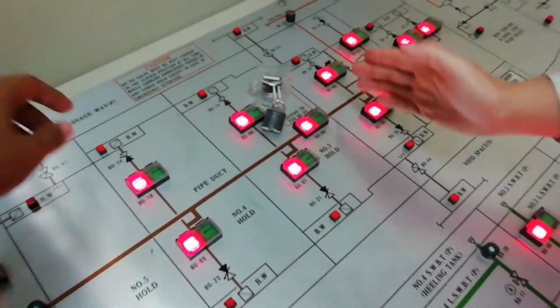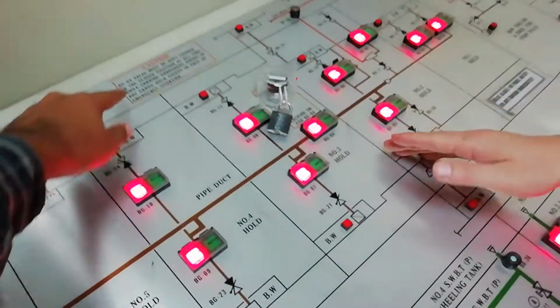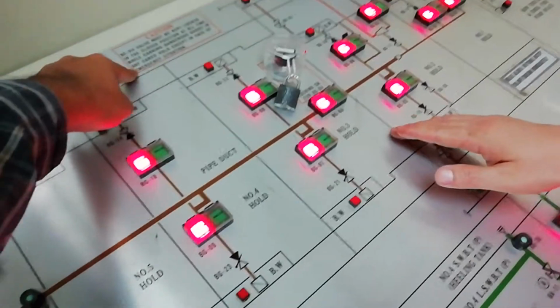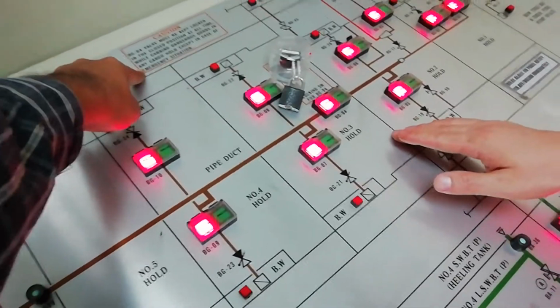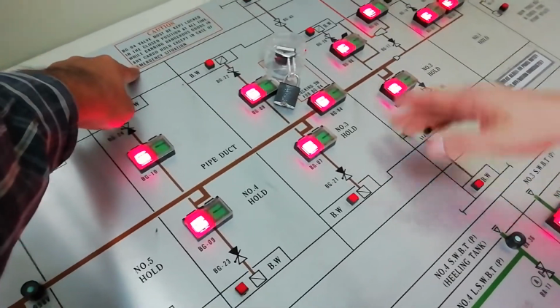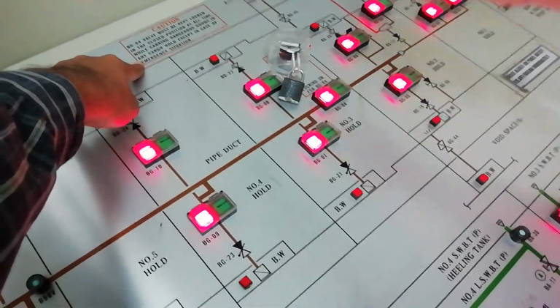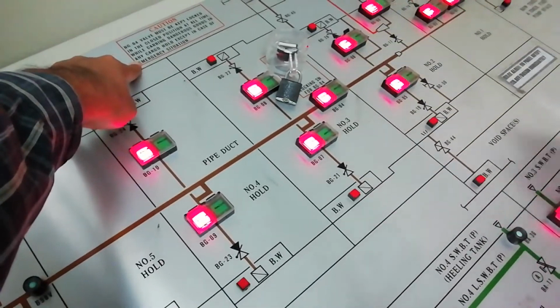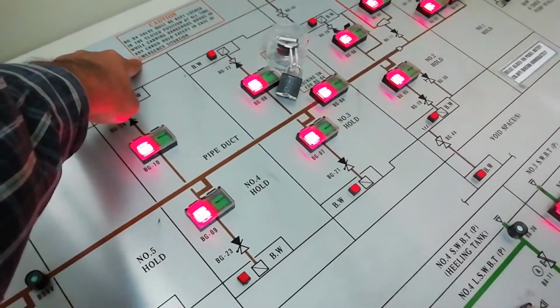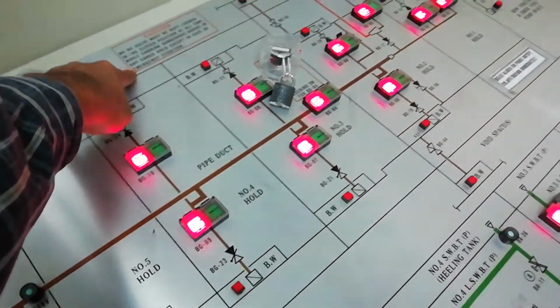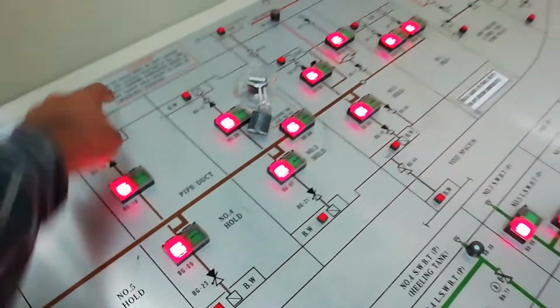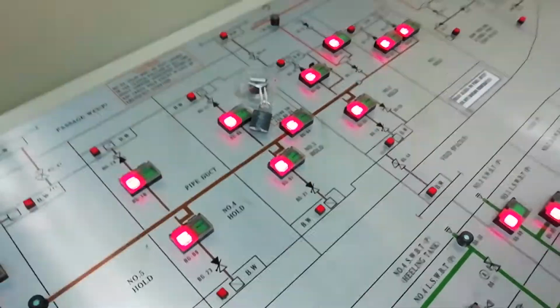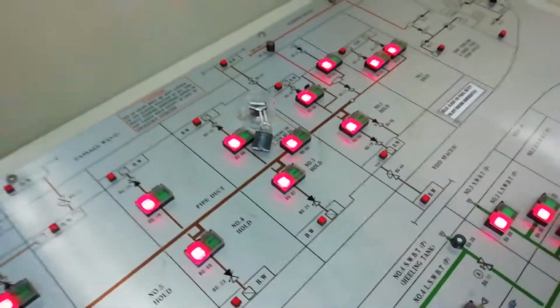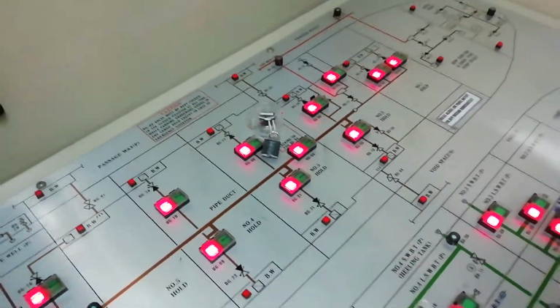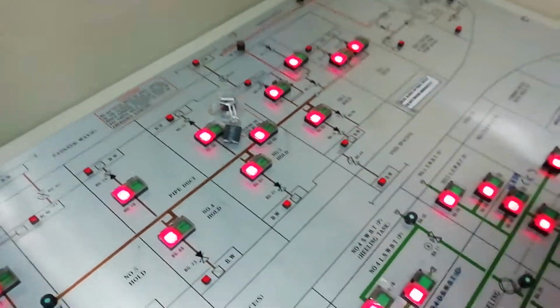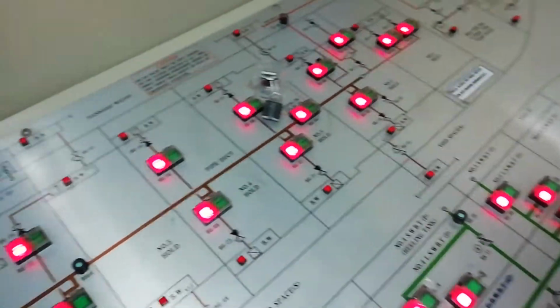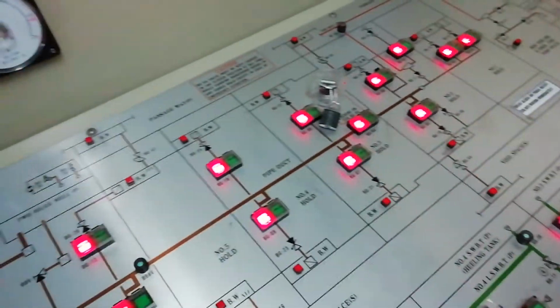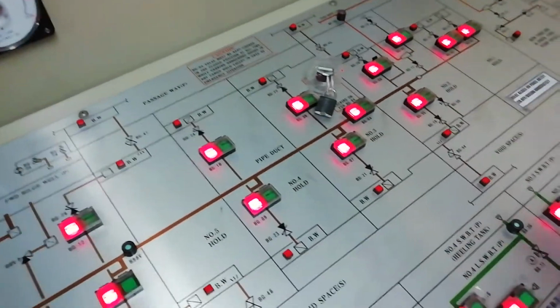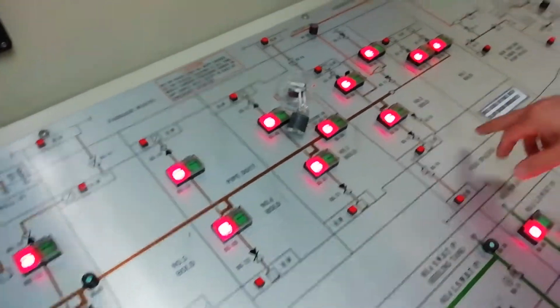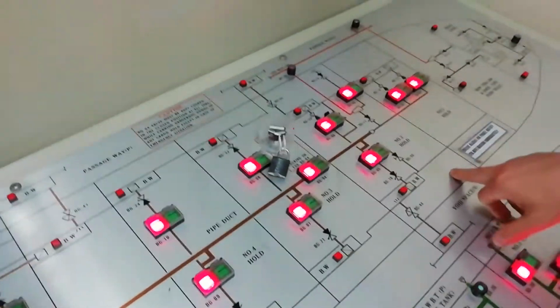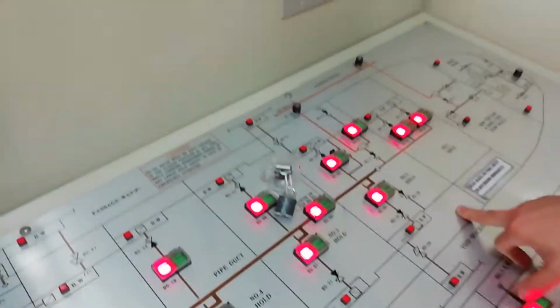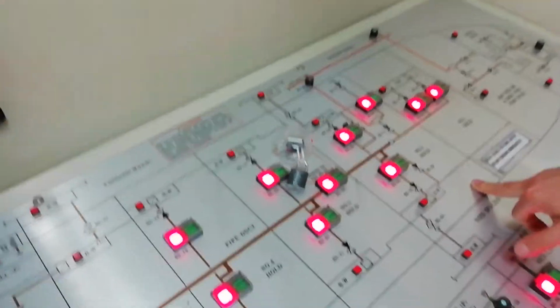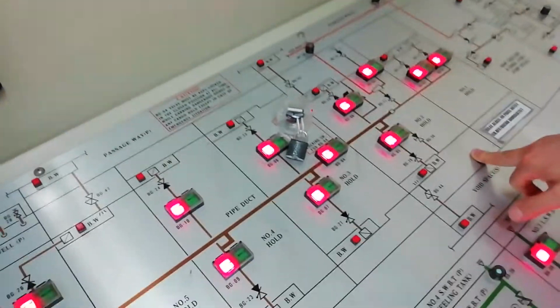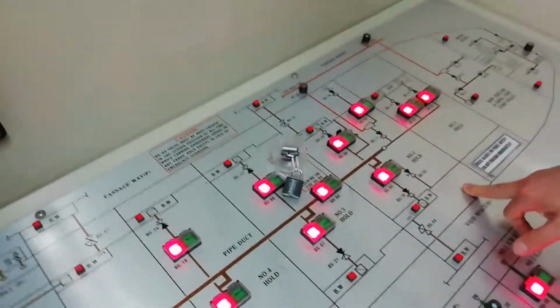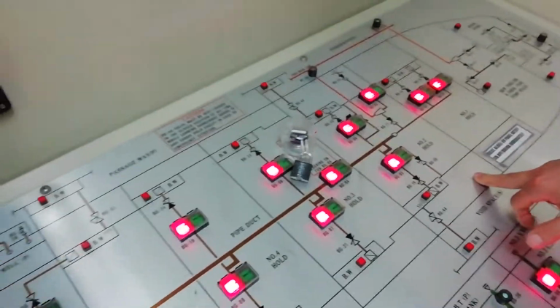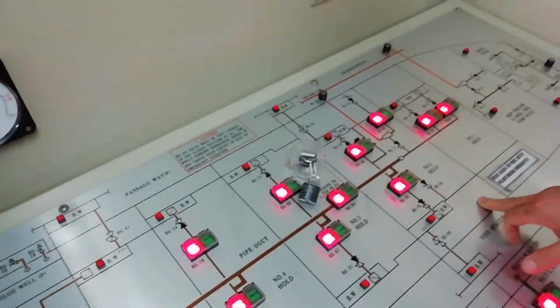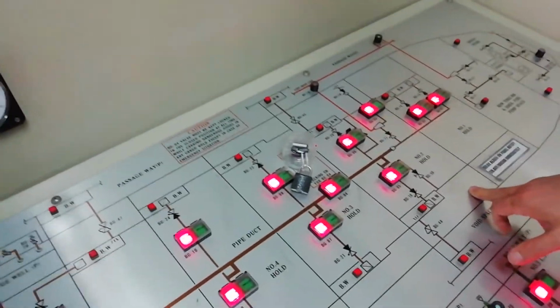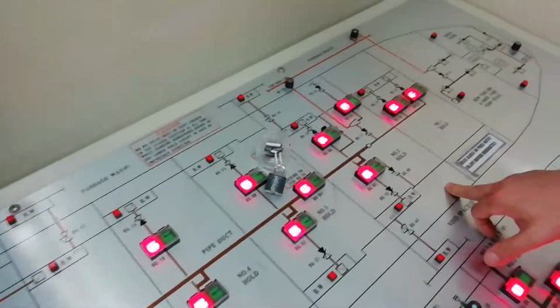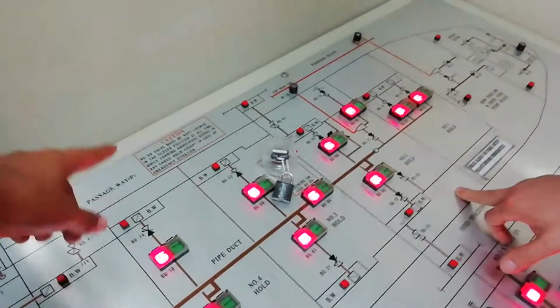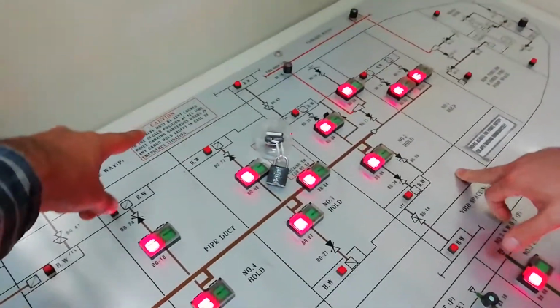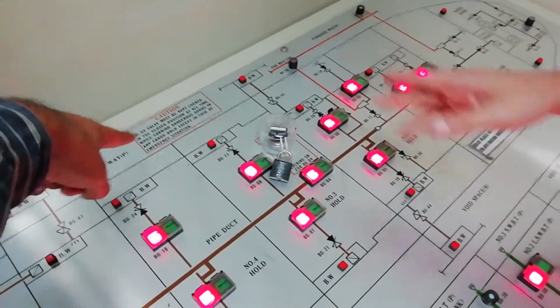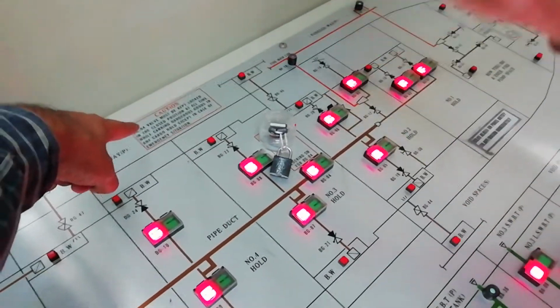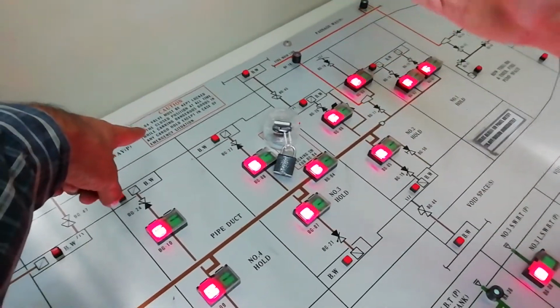This one also has a padlock. Before I show you the key there — the key is here. F18, F18. Manual key has to open on deck, this one.